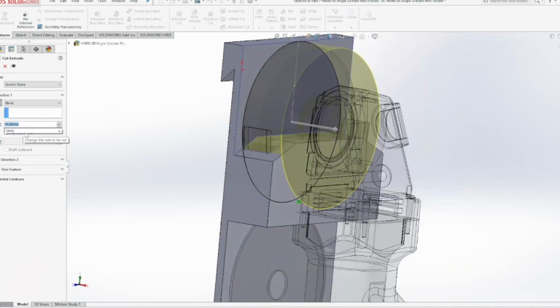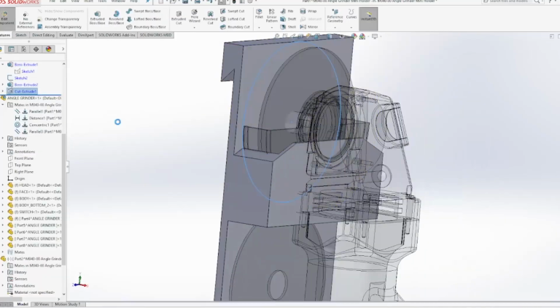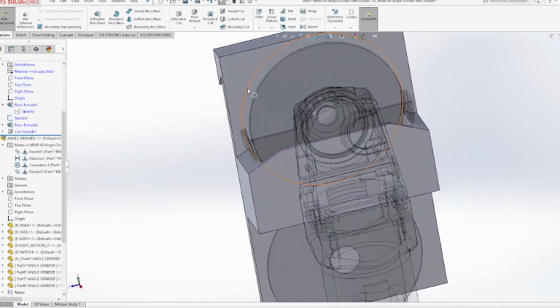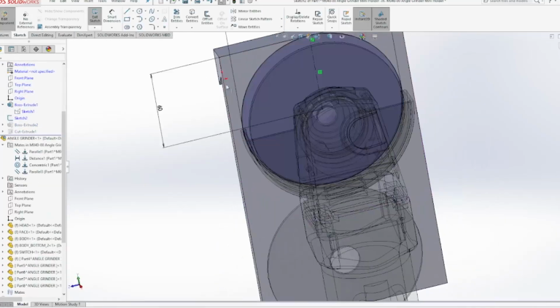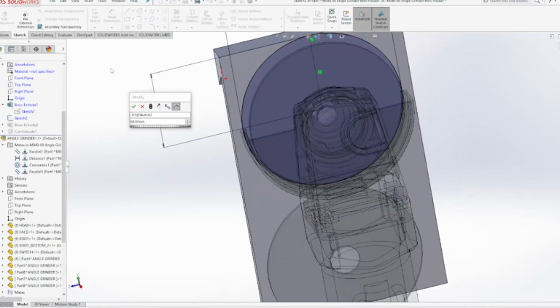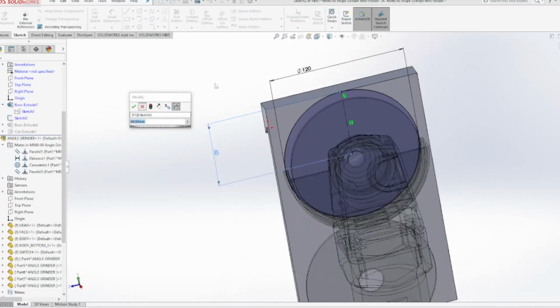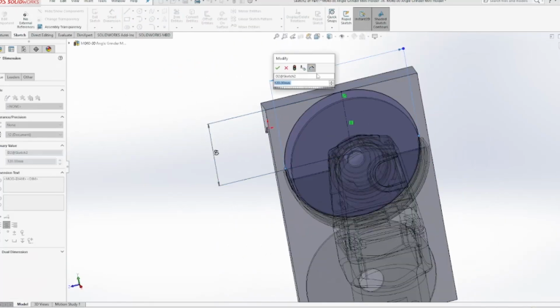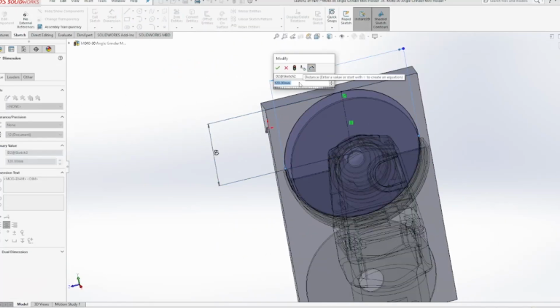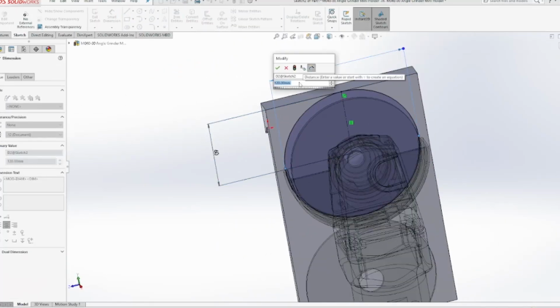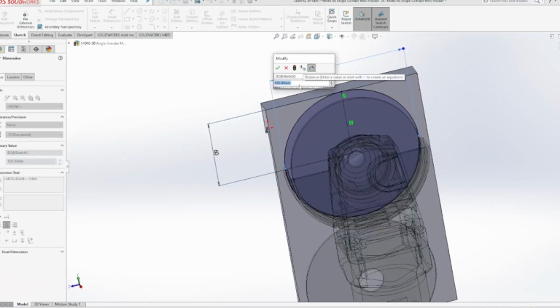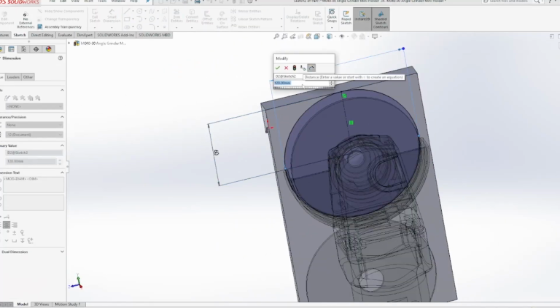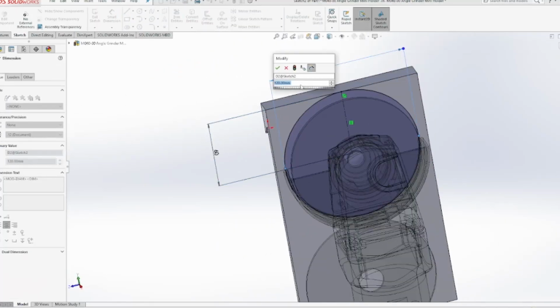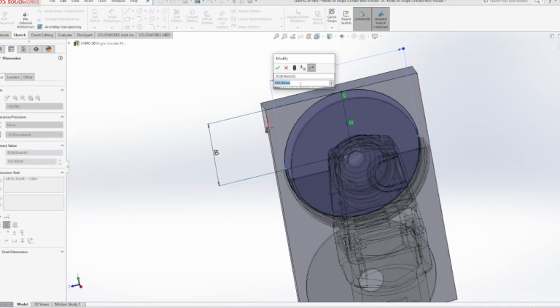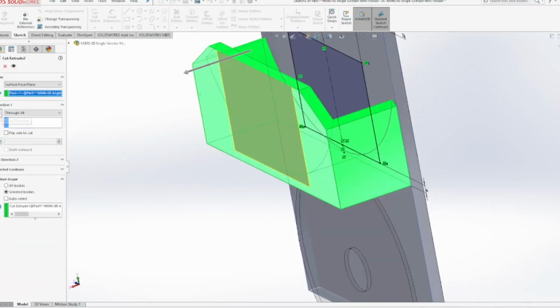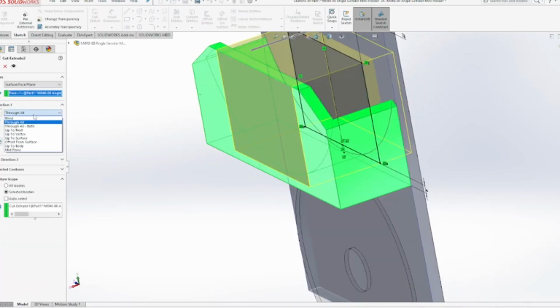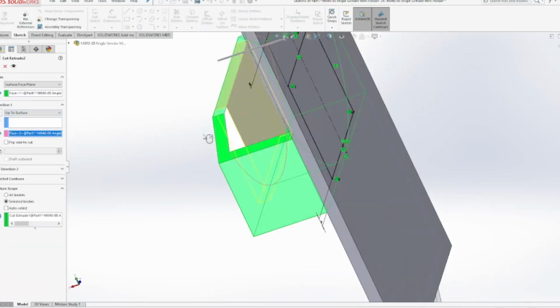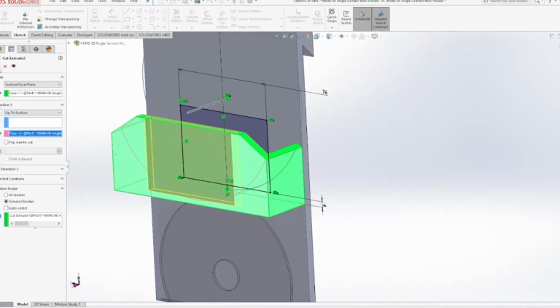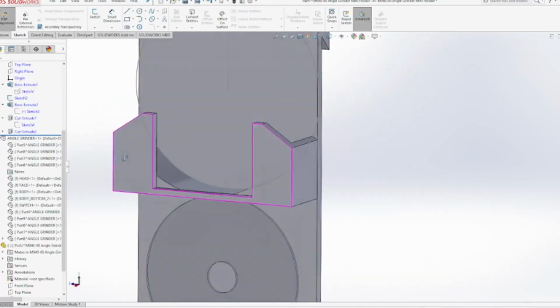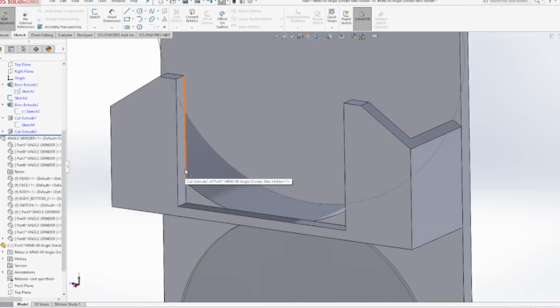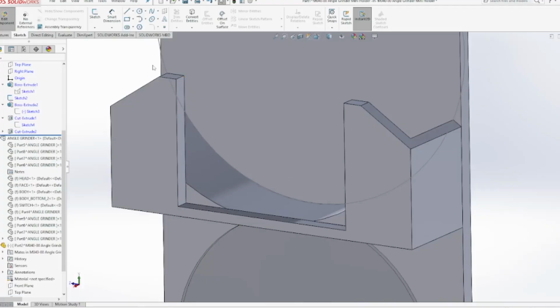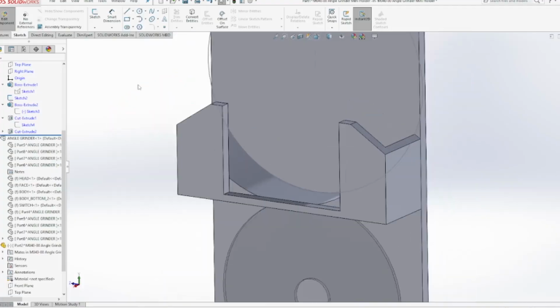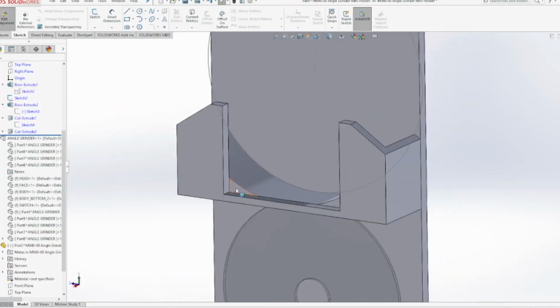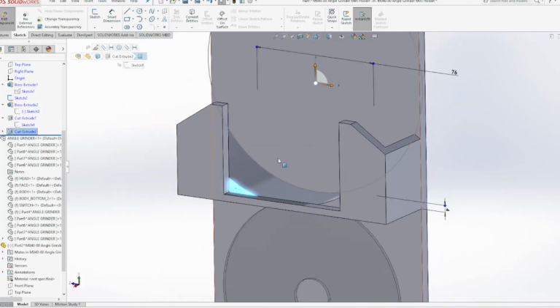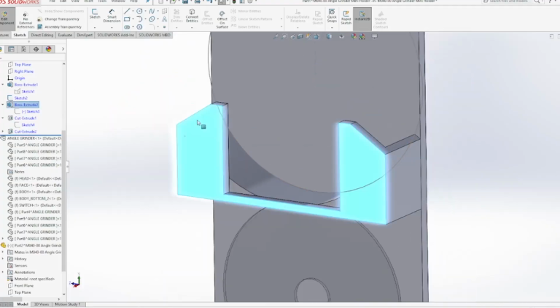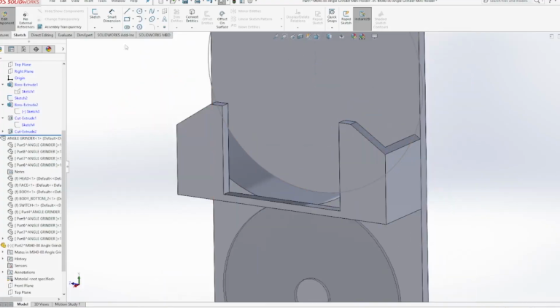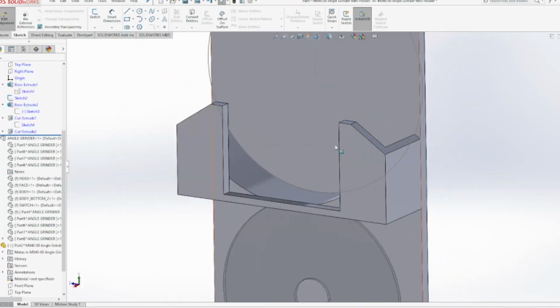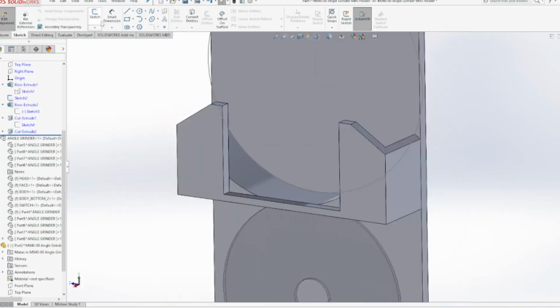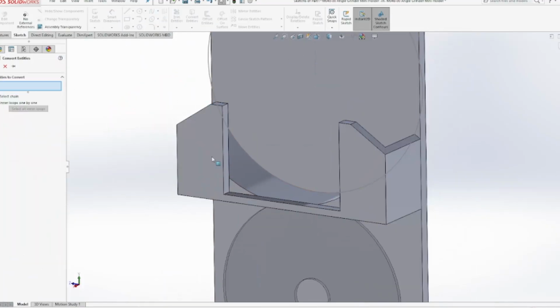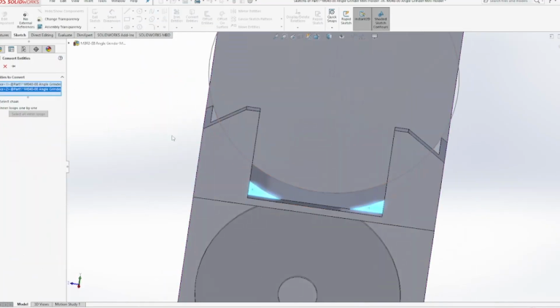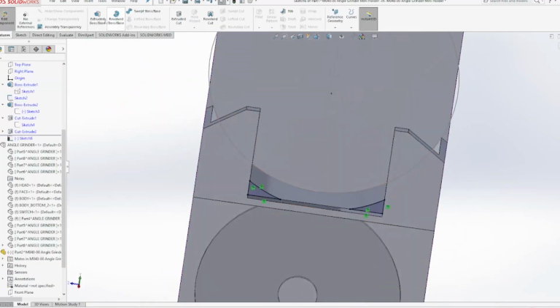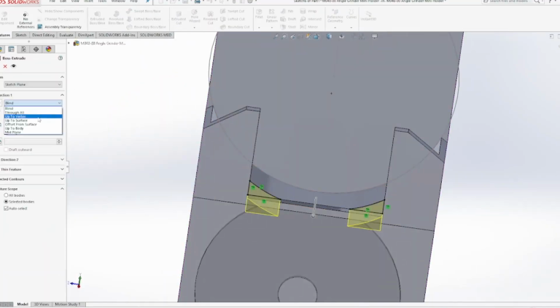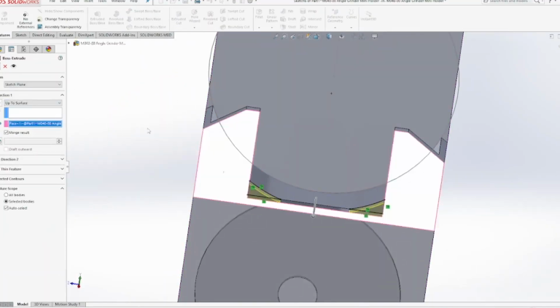I started by dimensioning the cup section that holds the grinder's guard, and gave it a little wiggle room so it fits most models without a fuss.